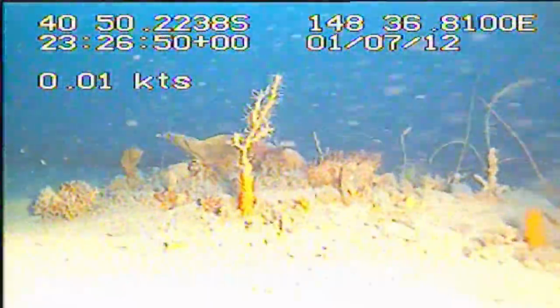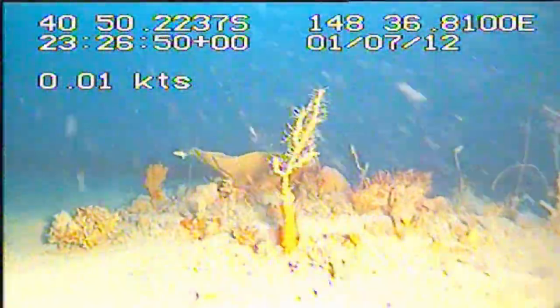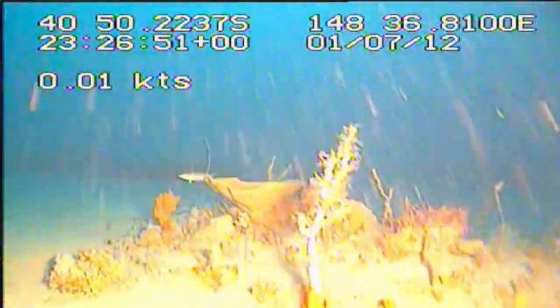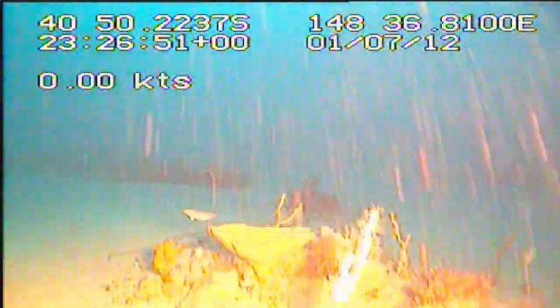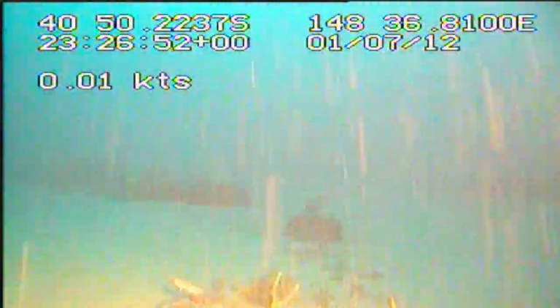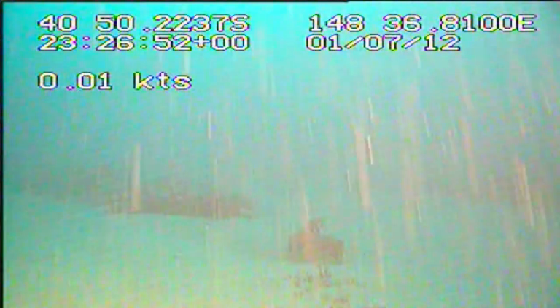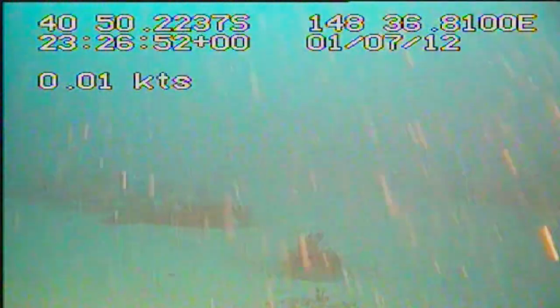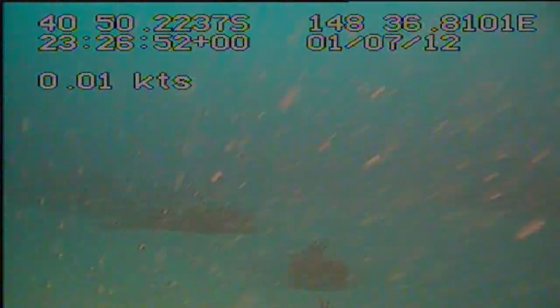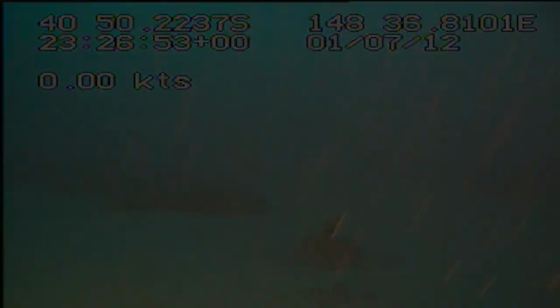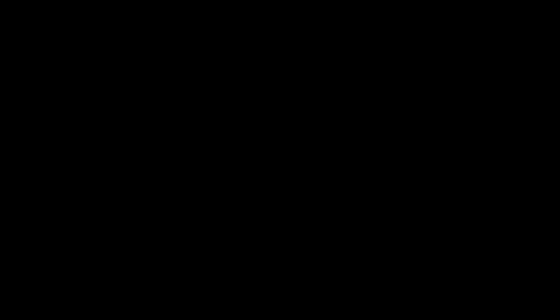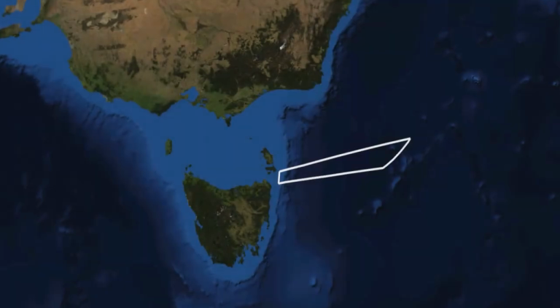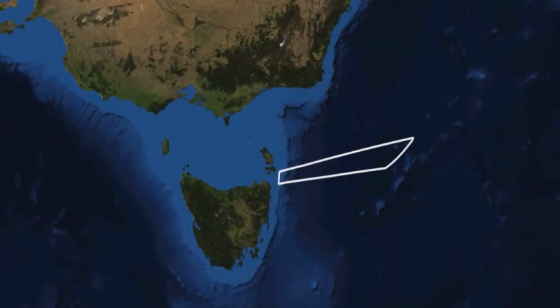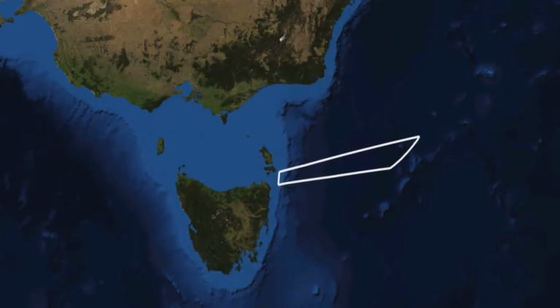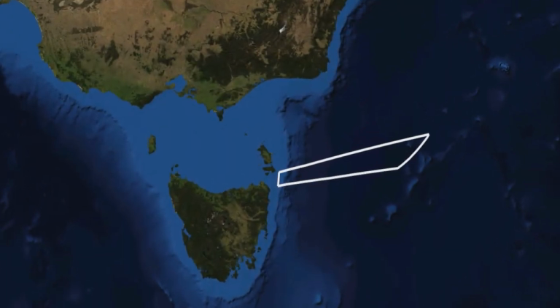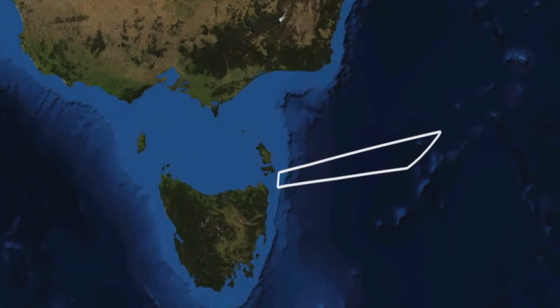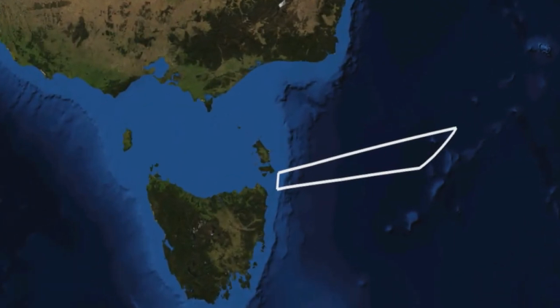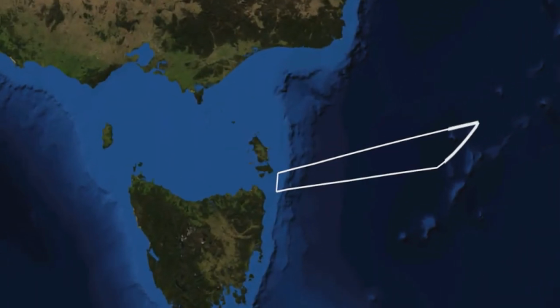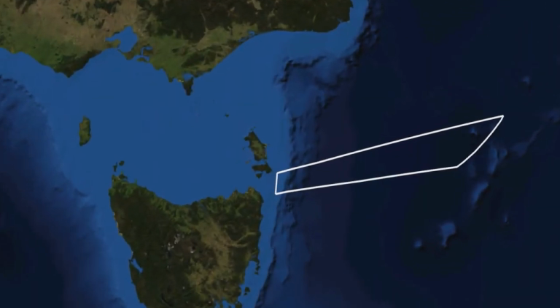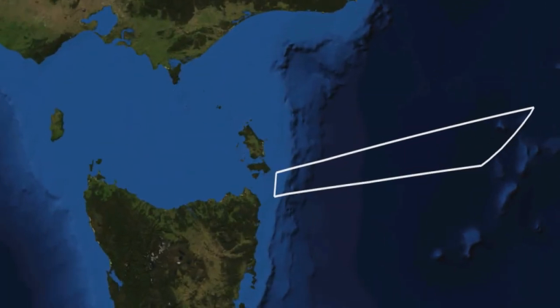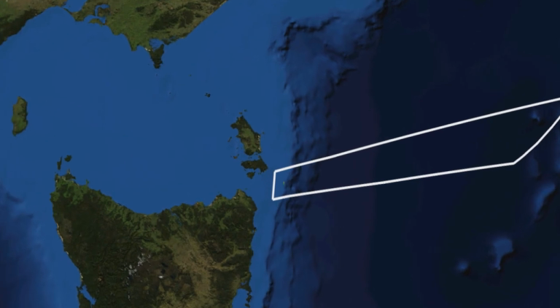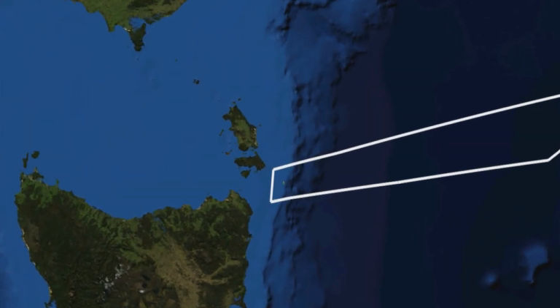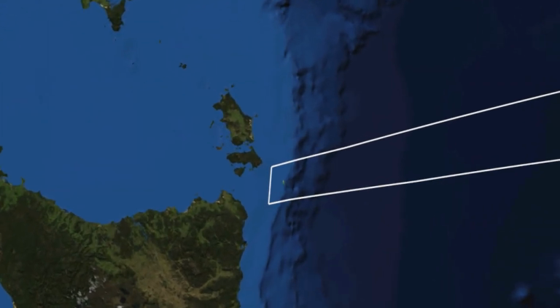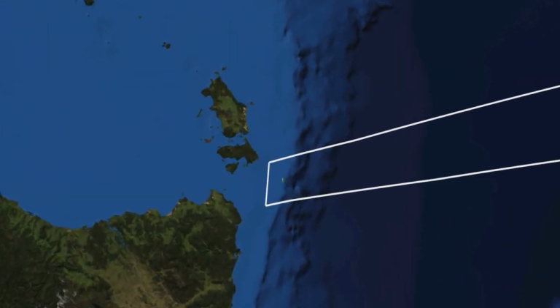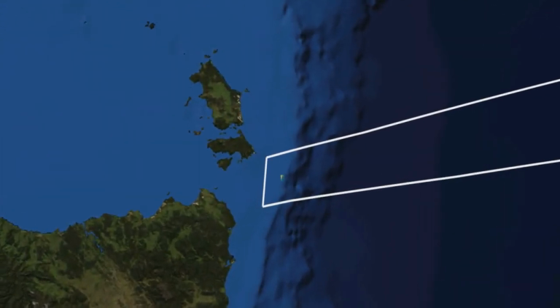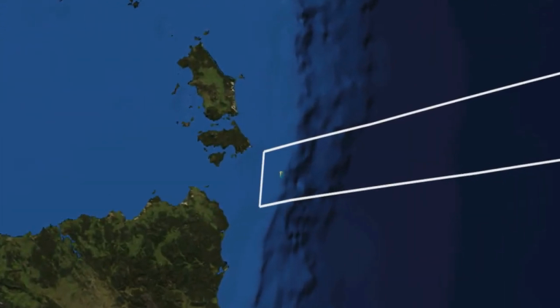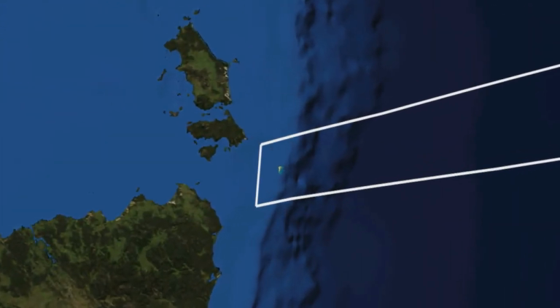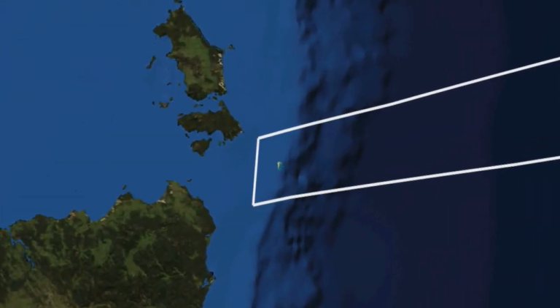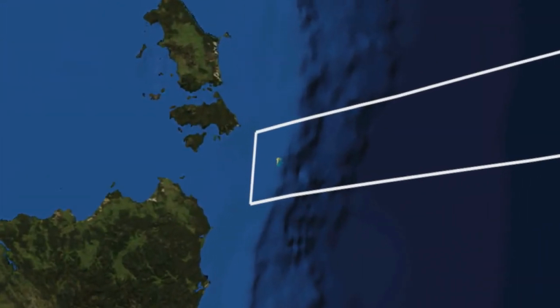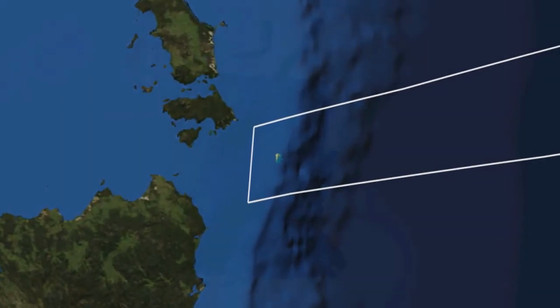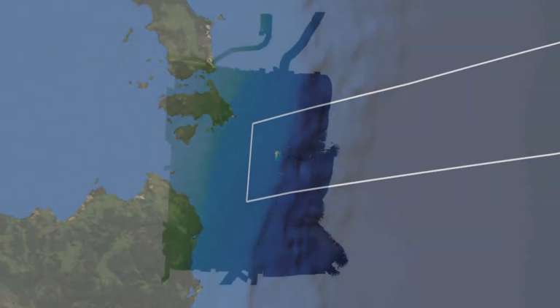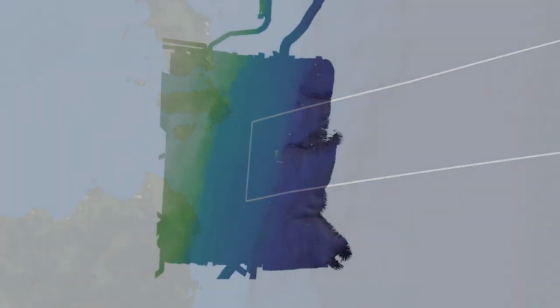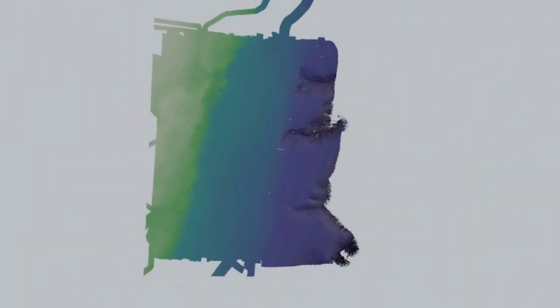These sharks are listed as a threatened species. The mapped area of the Marine Reserve is located about 50 kilometres southeast of Flinders Island on the outer continental shelf.